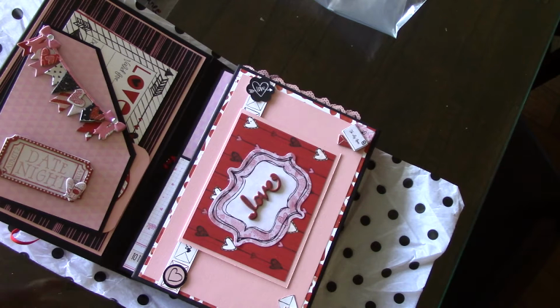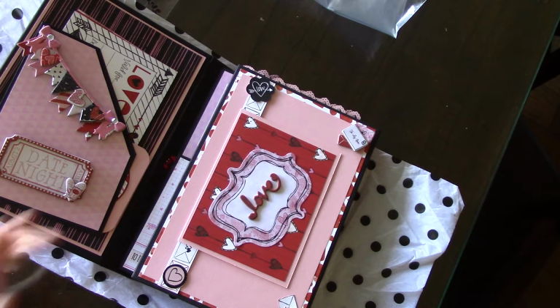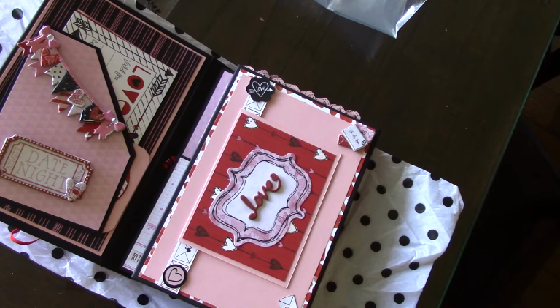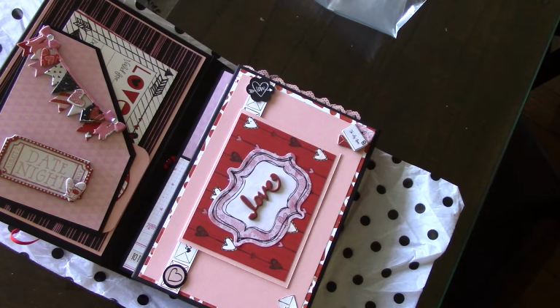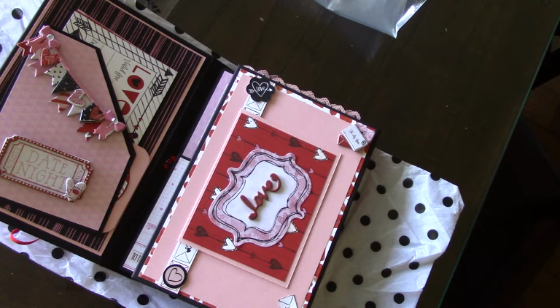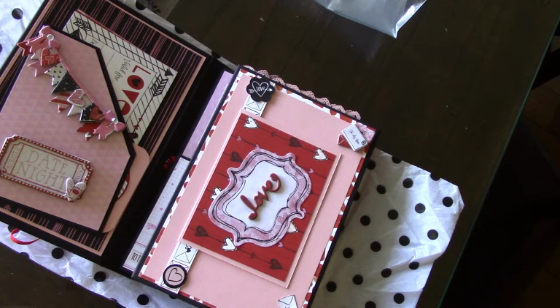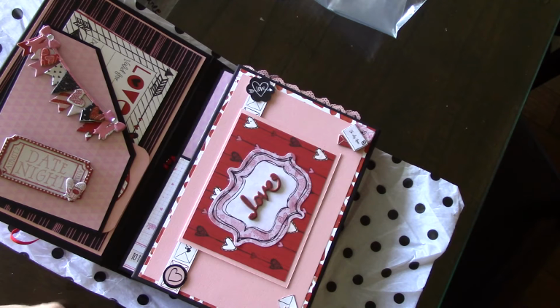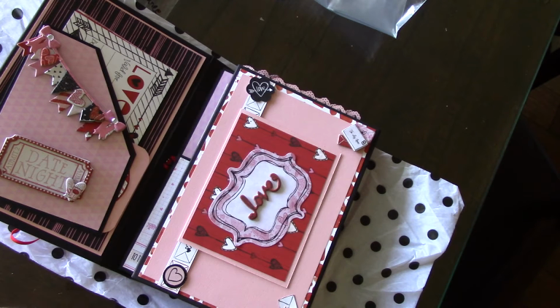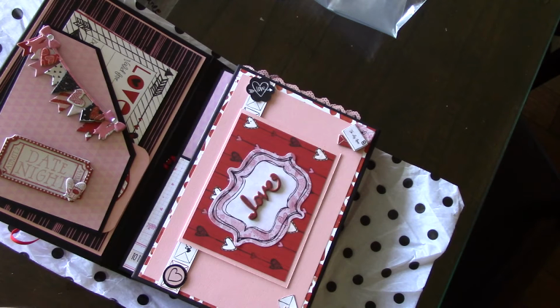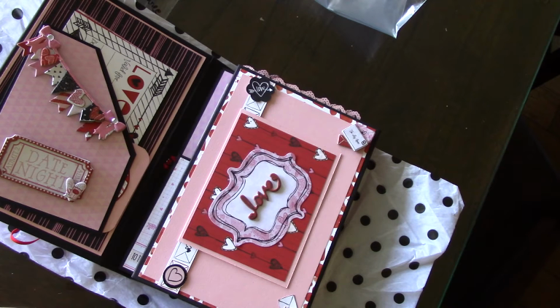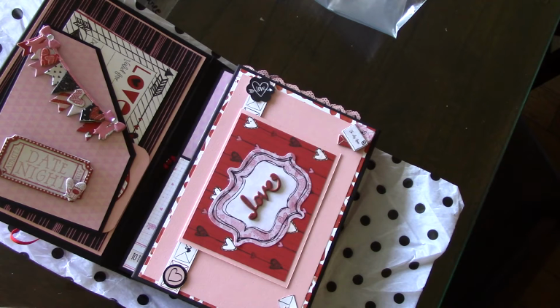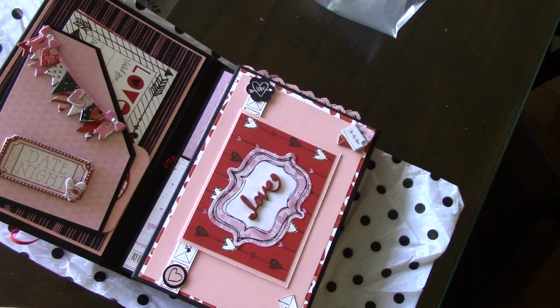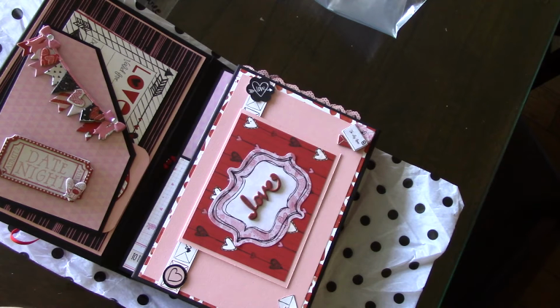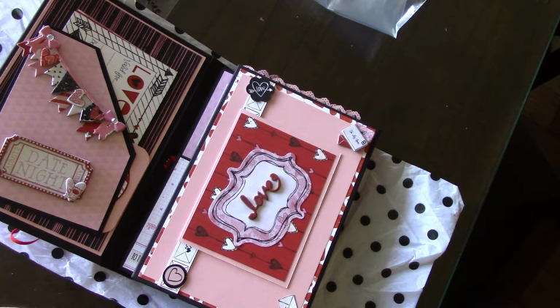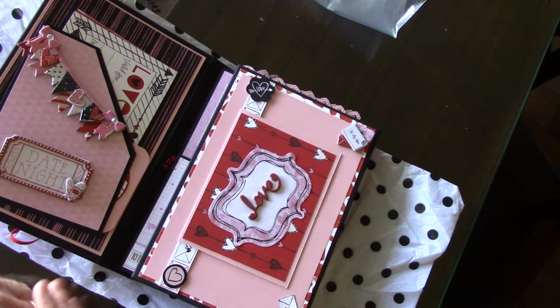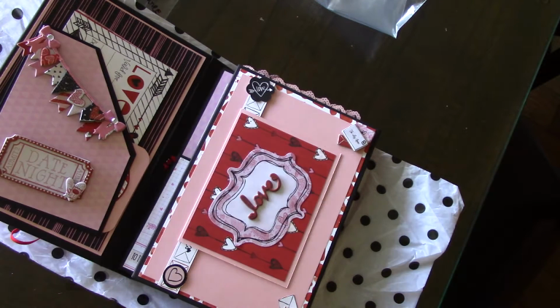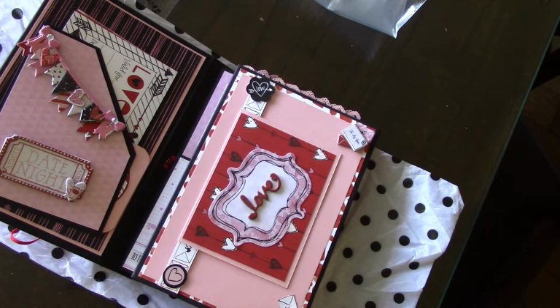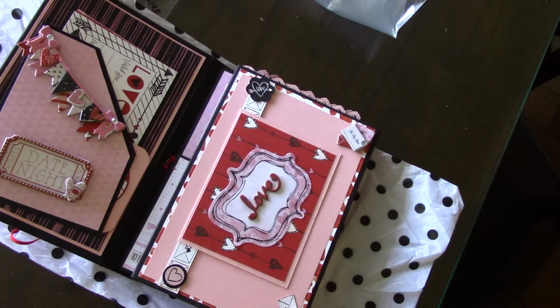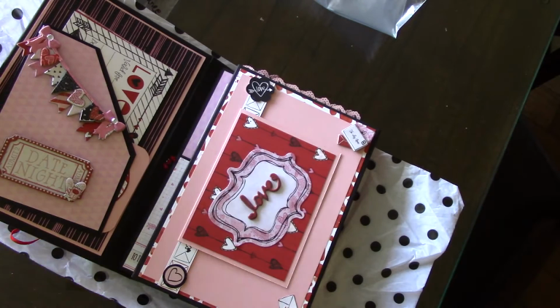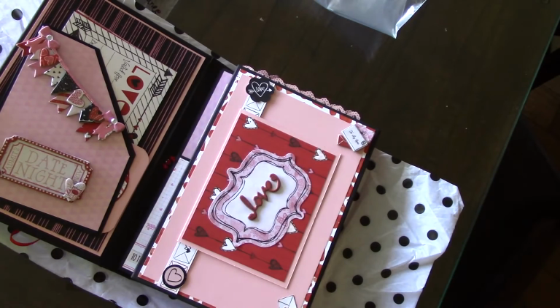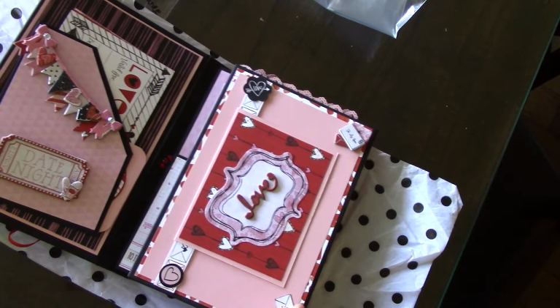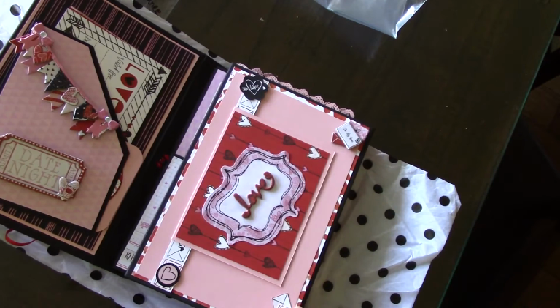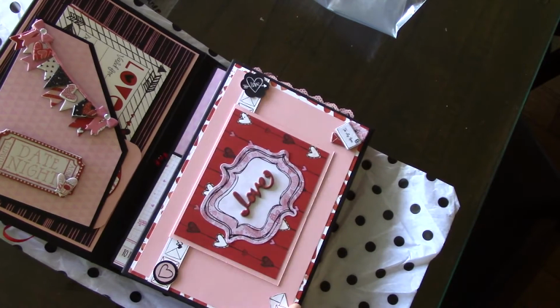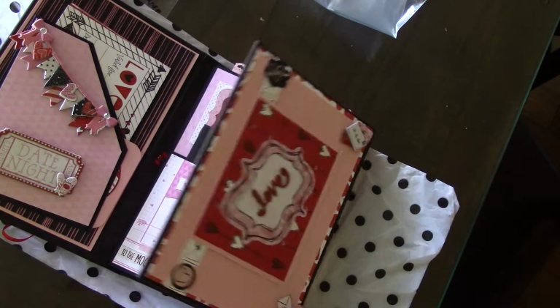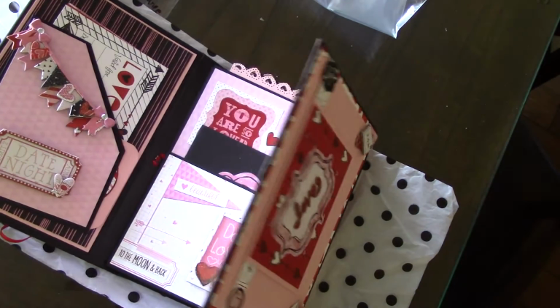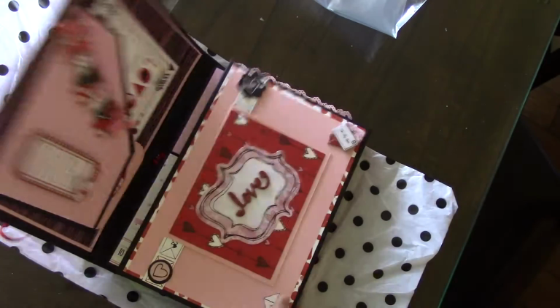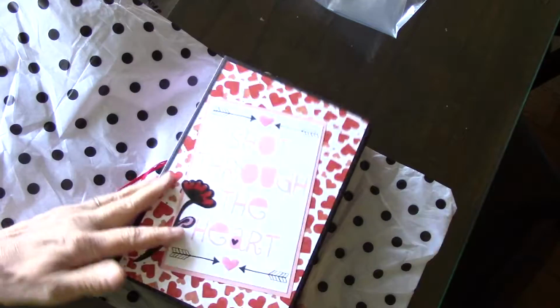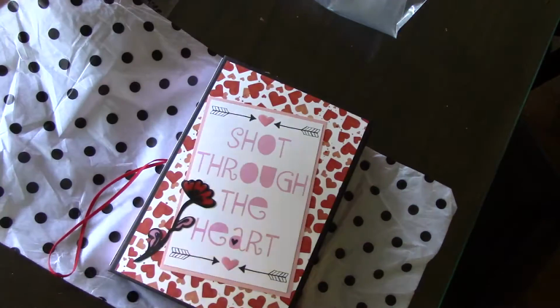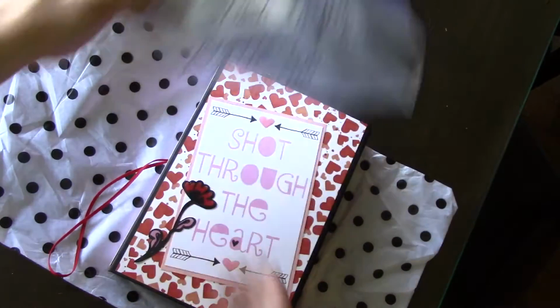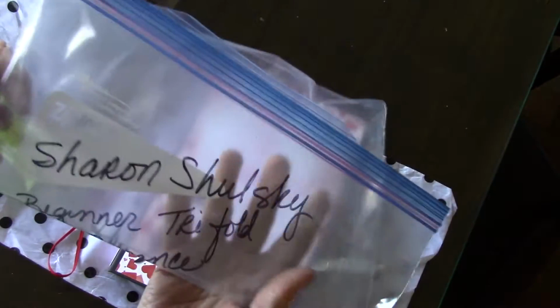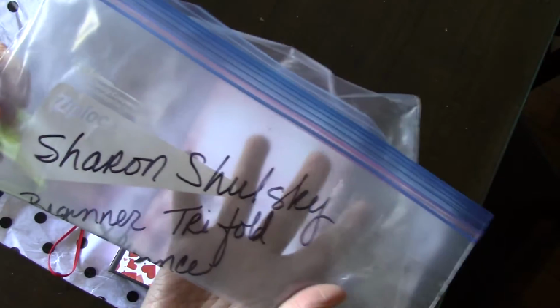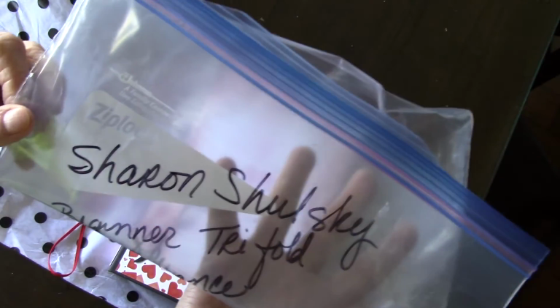Some of these people maybe did their own thing on top of the tutorial, but the base tutorial I know is at least Ginger's, because that's what we posted. So the first one is by Sharon Shulsky.